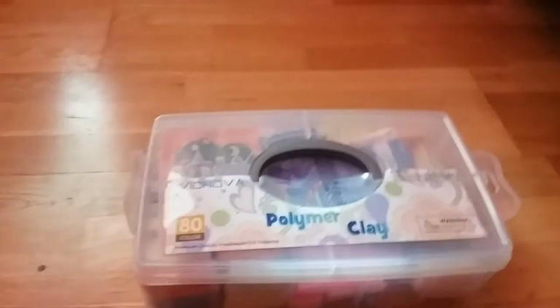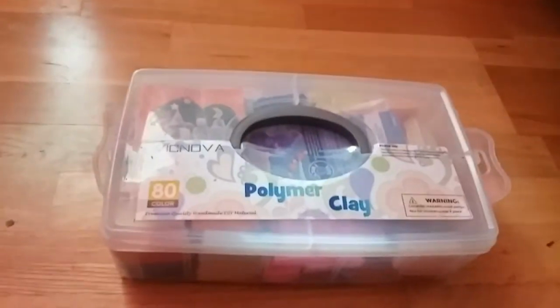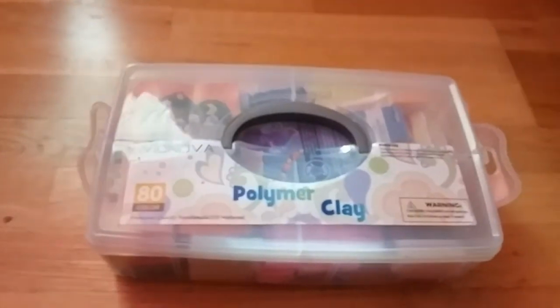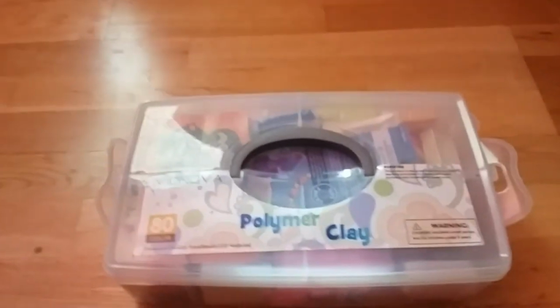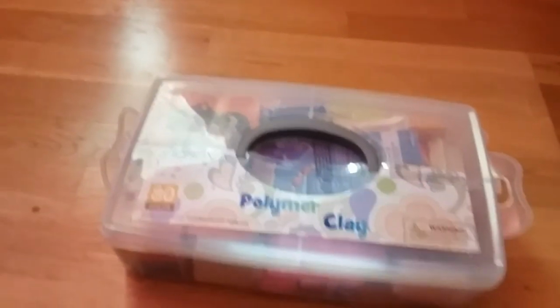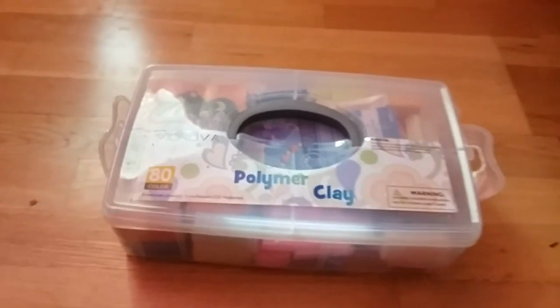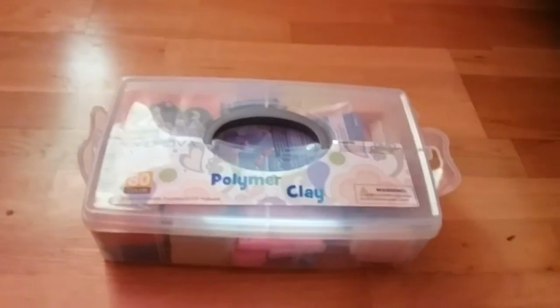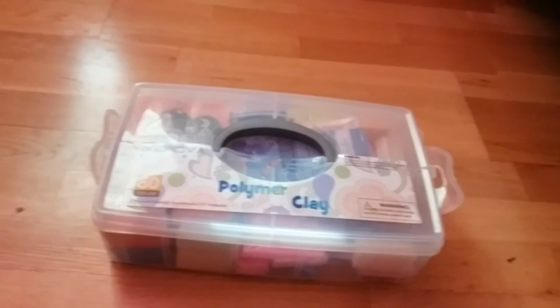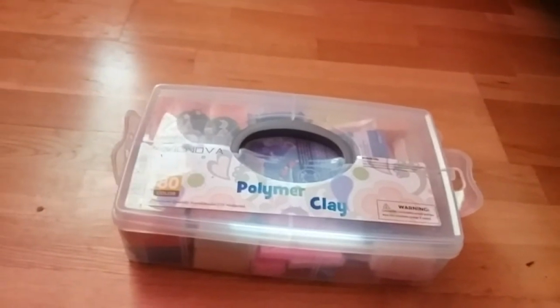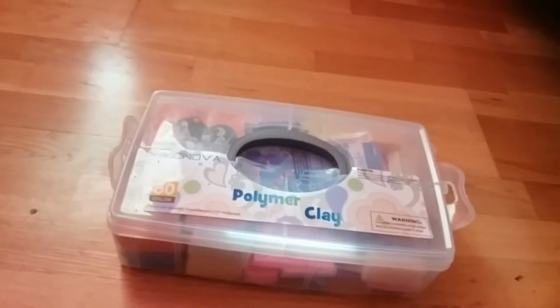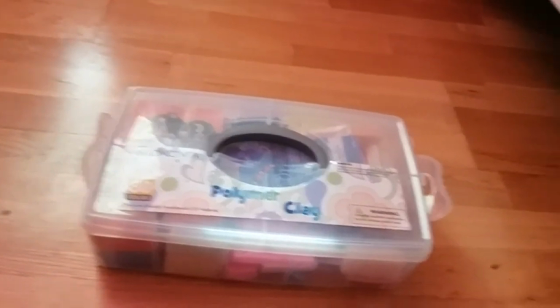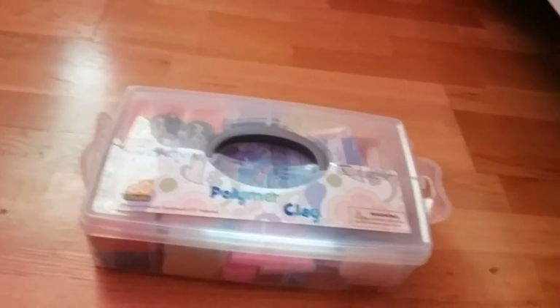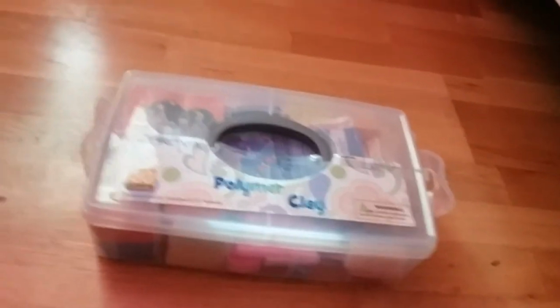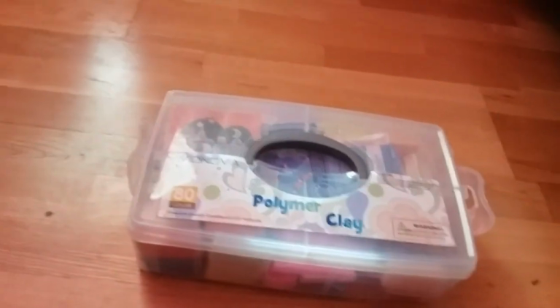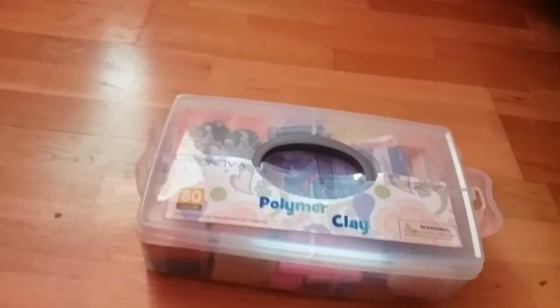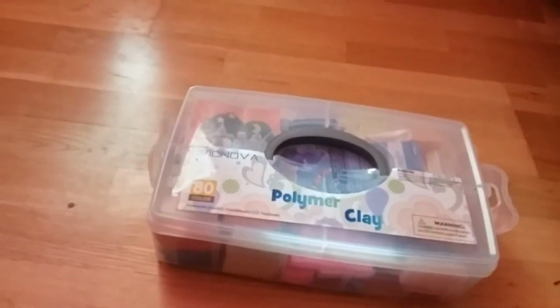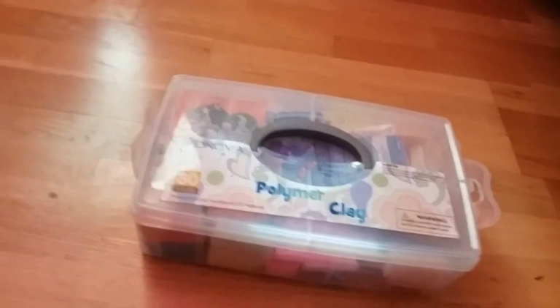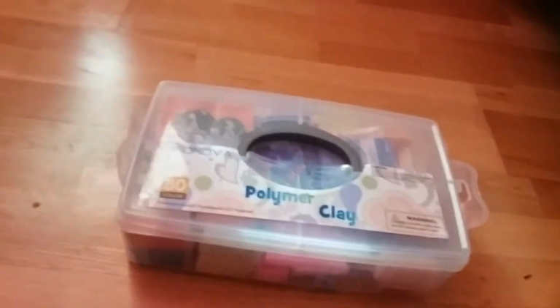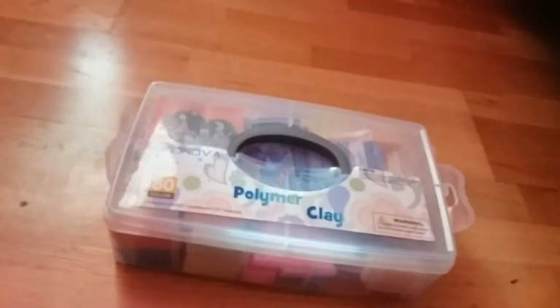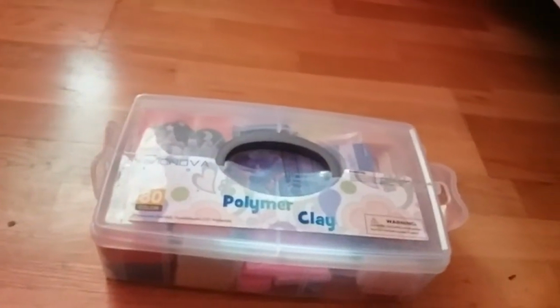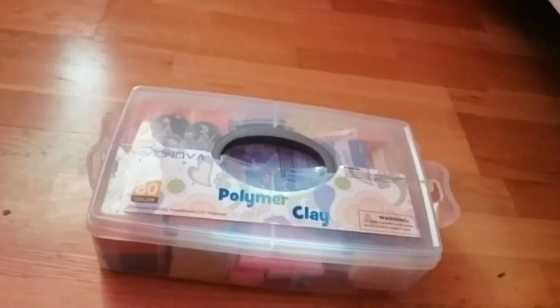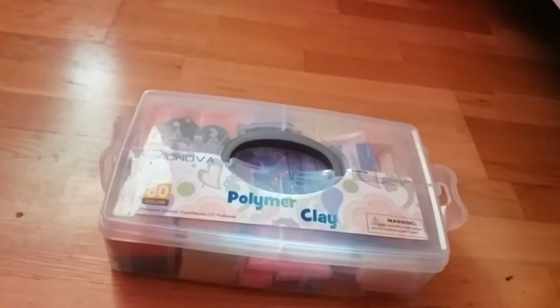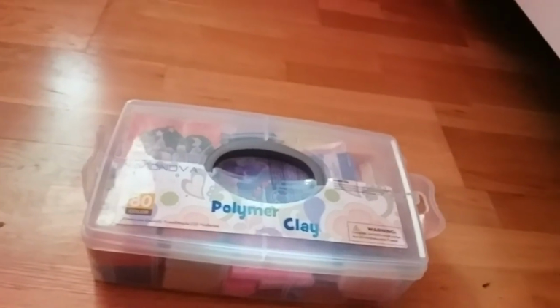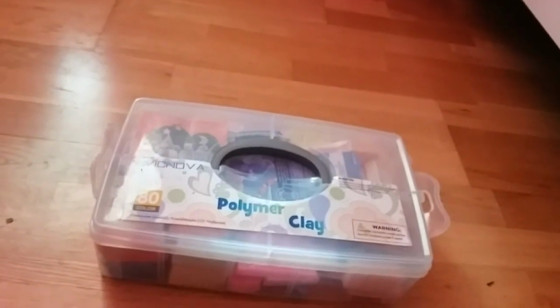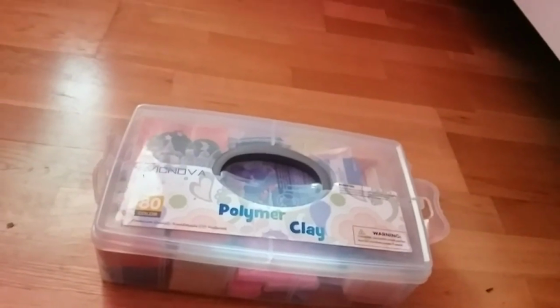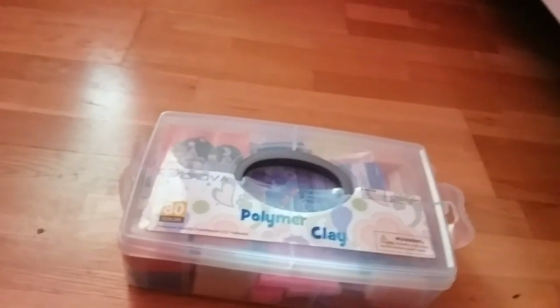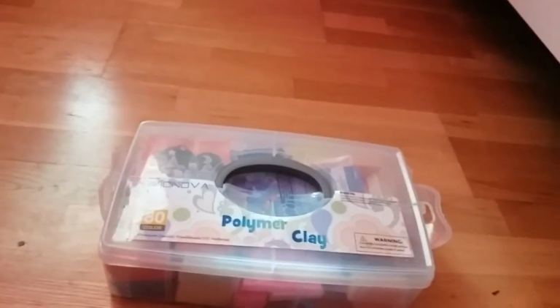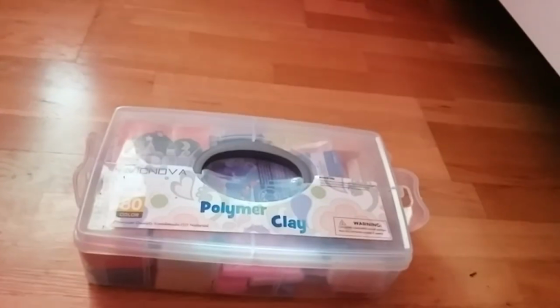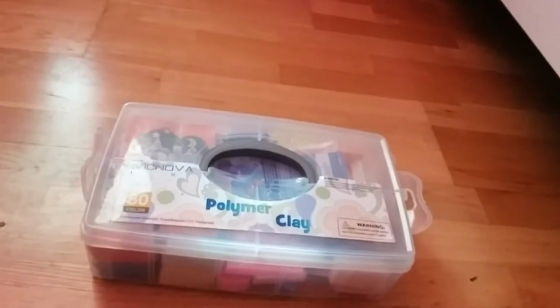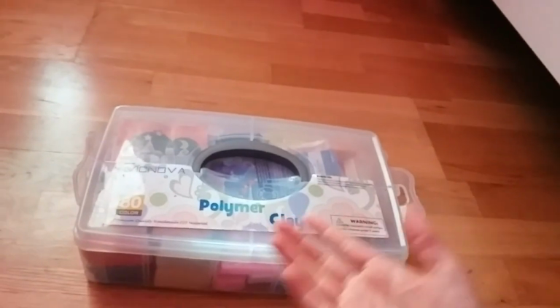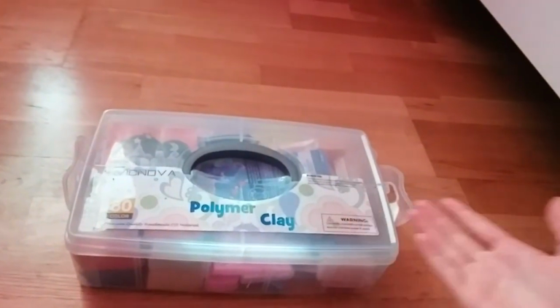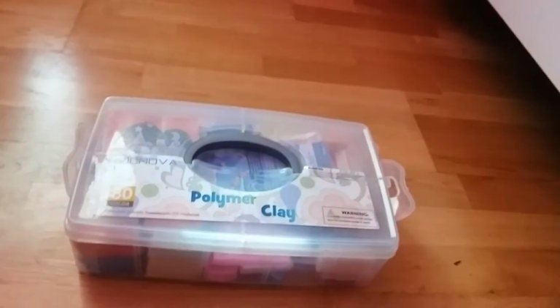Hello everybody, and welcome back to this channel. This video is going to be kind of like a Schleich one, because it's kind of for my Schleich crafting, but it is an unboxing of this beautiful clay set.